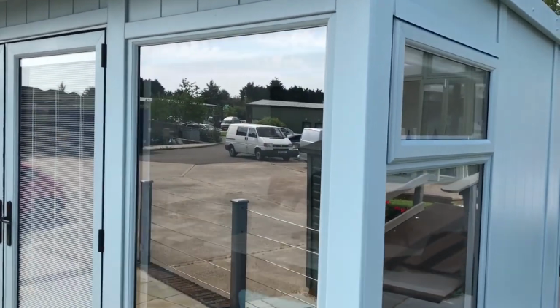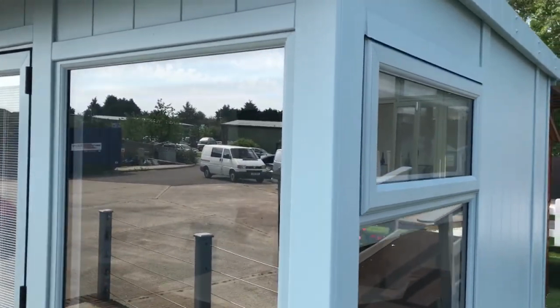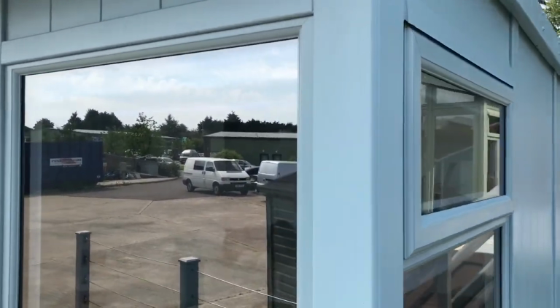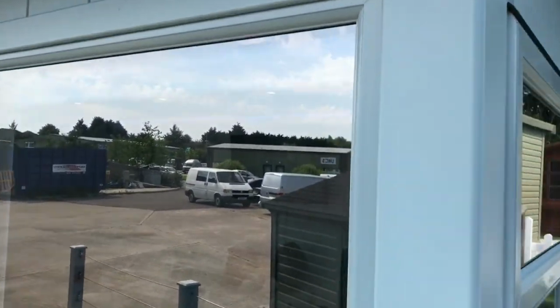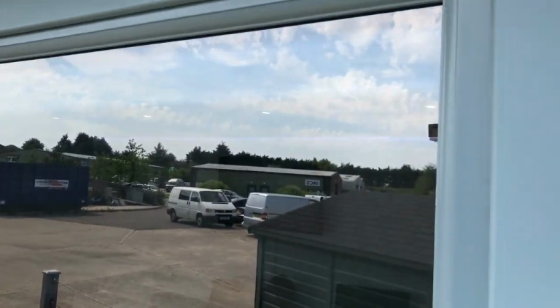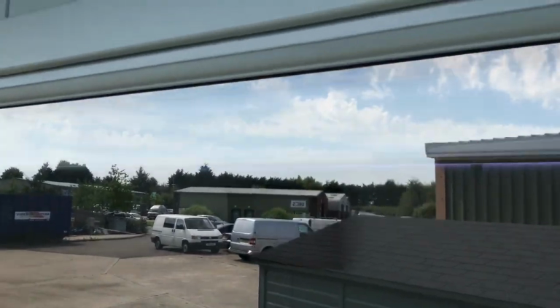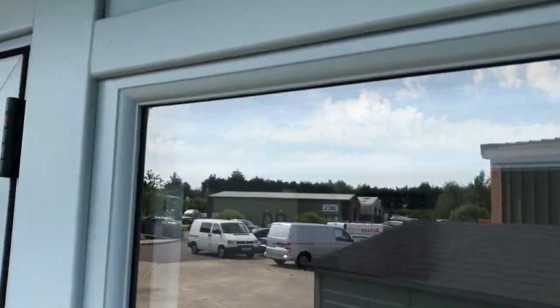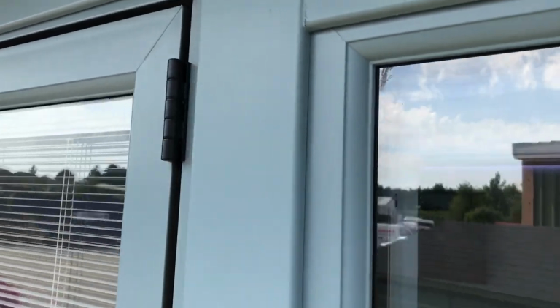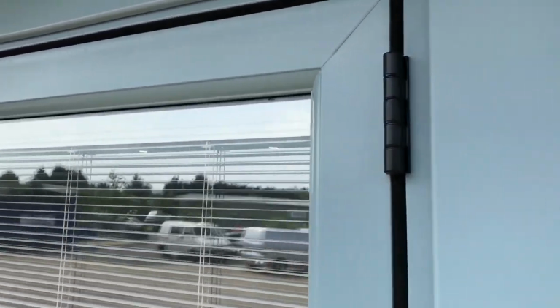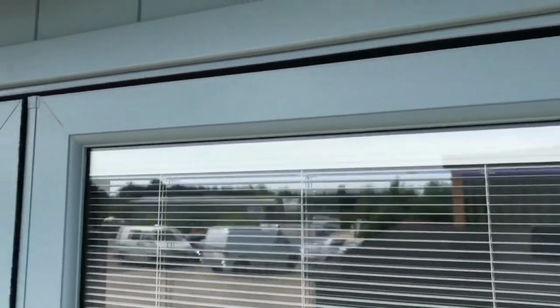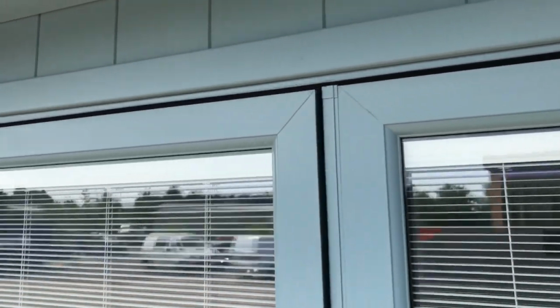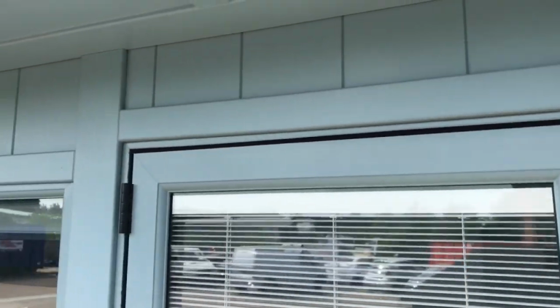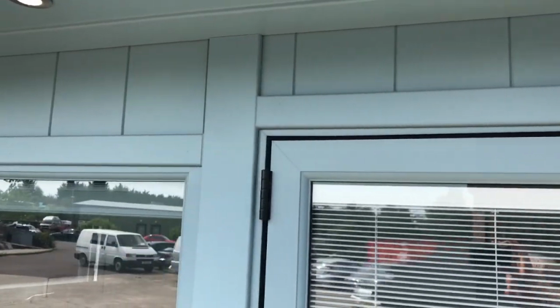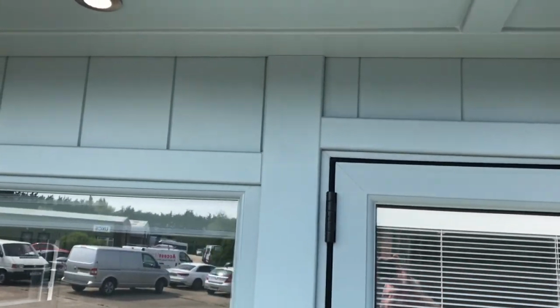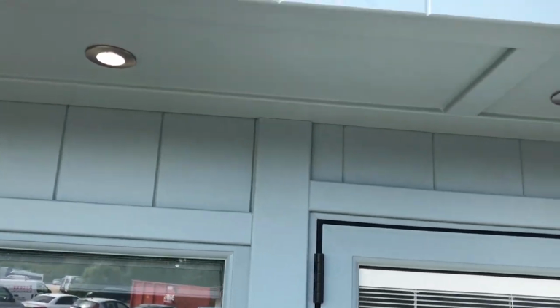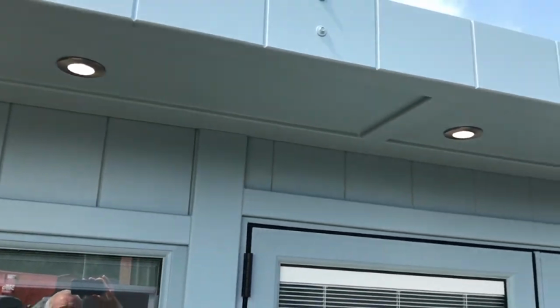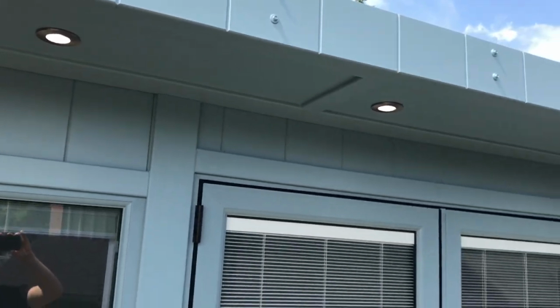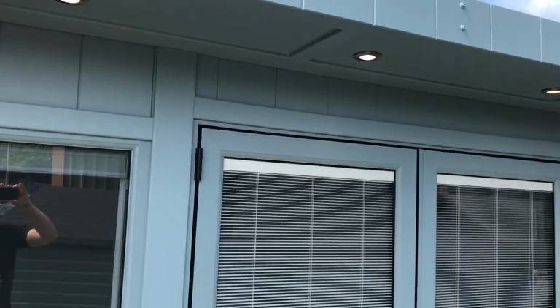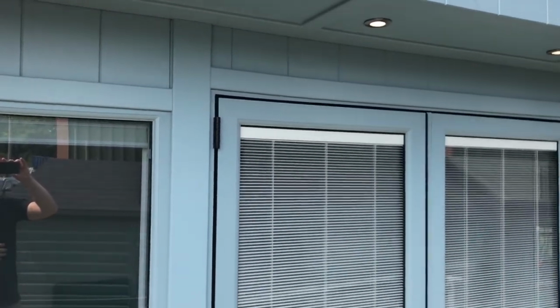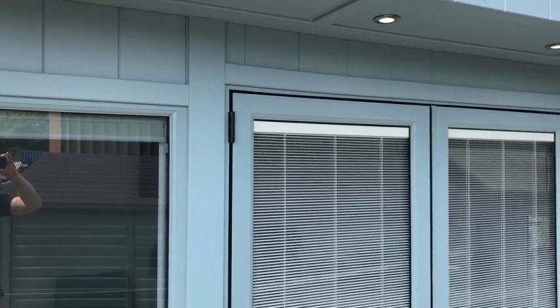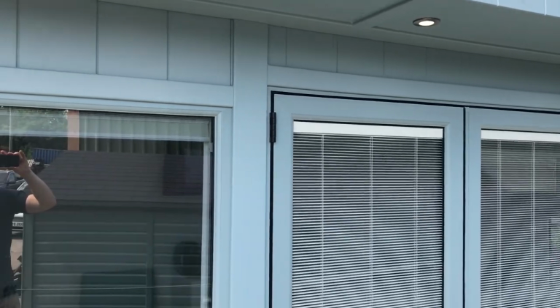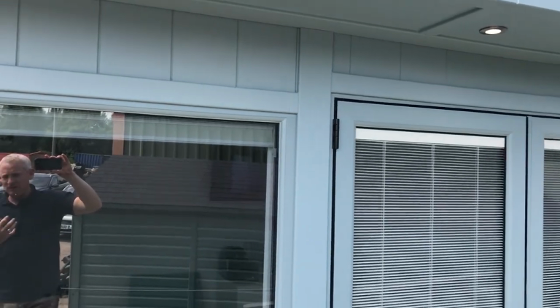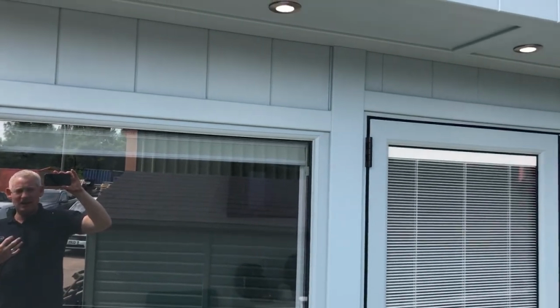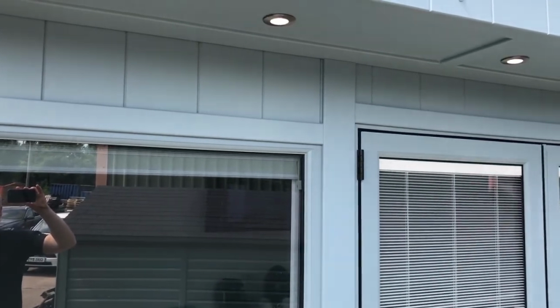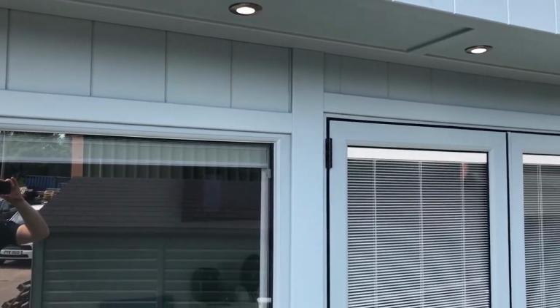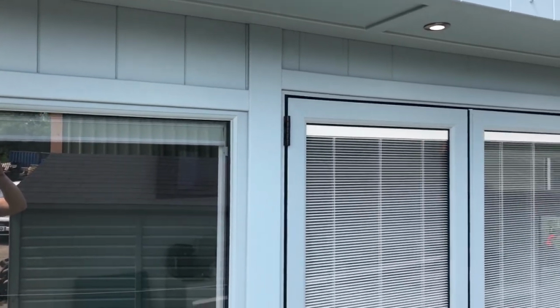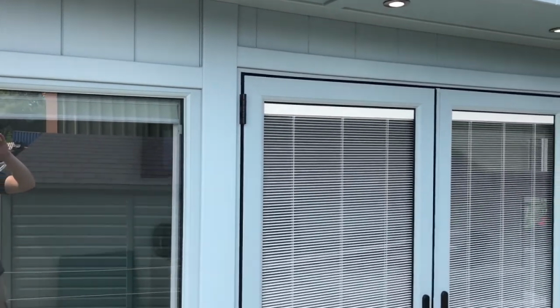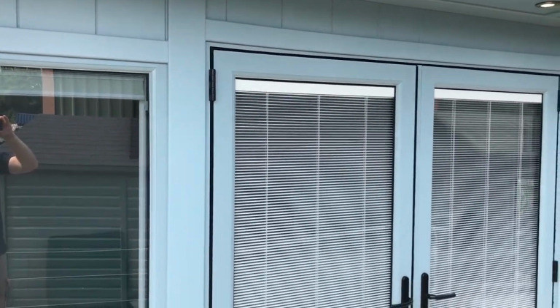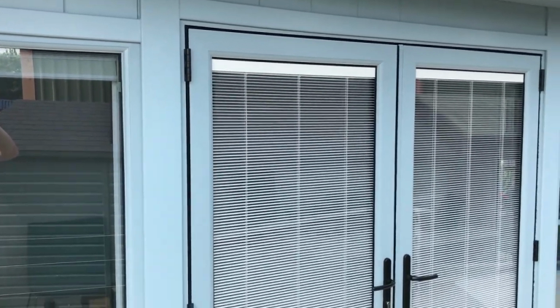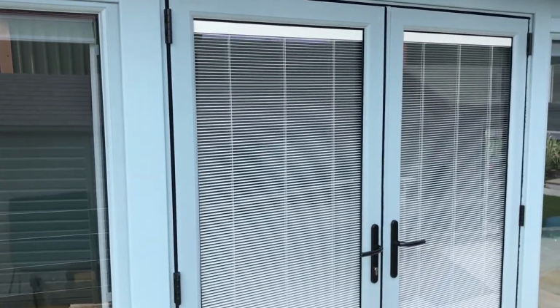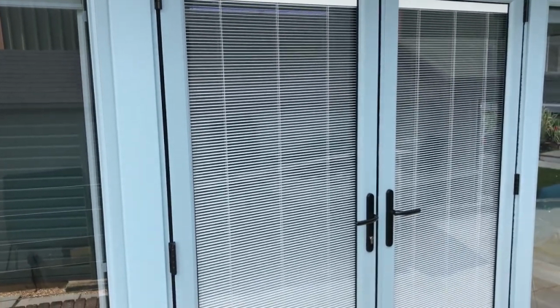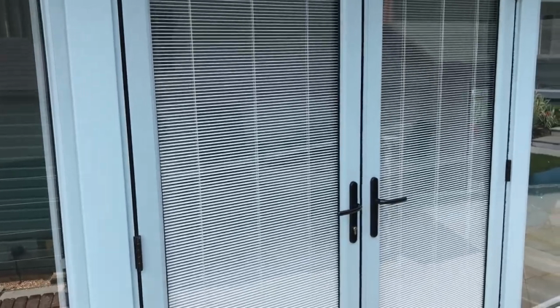The doors and windows are UPVC and they're totally colour matched with the tricoia cladding in a colour called chalky blue. A really nice option — a bit like the old duck egg blues but it's coming in very popular again.